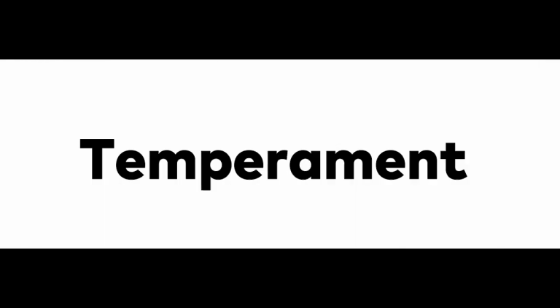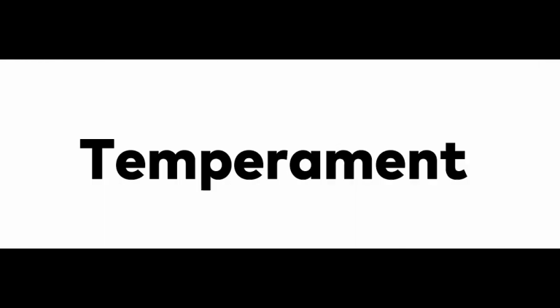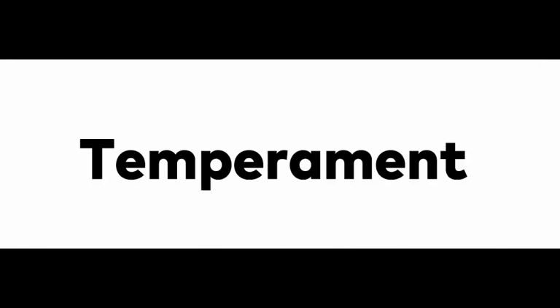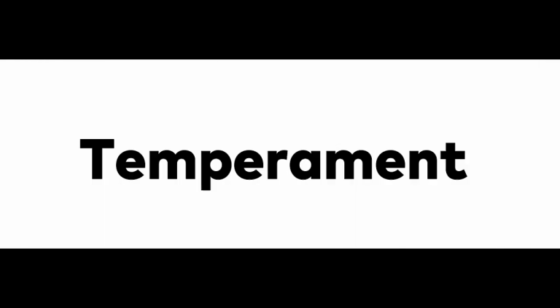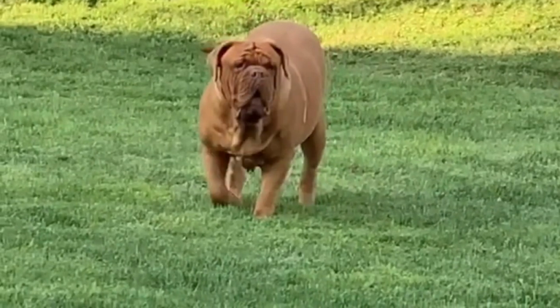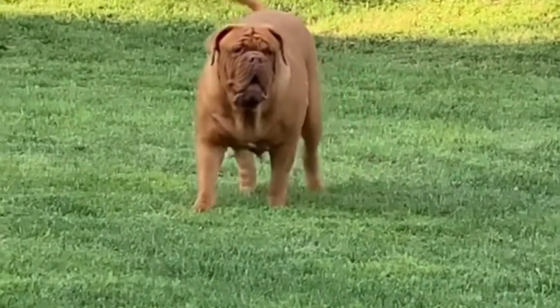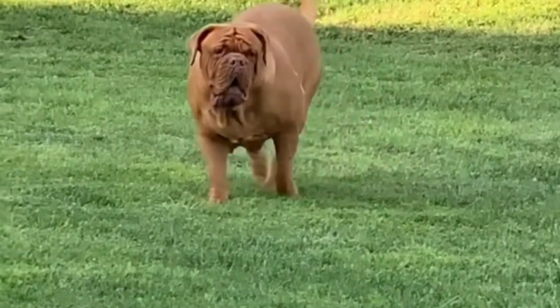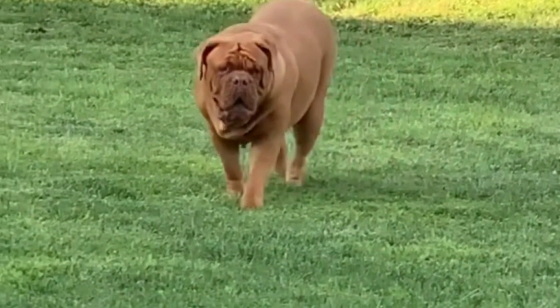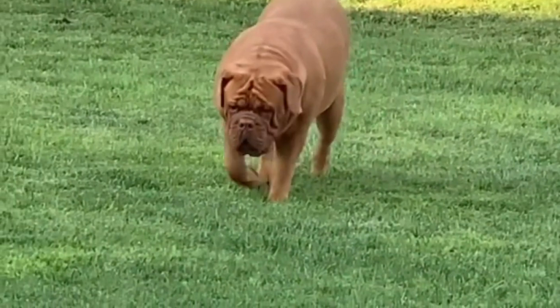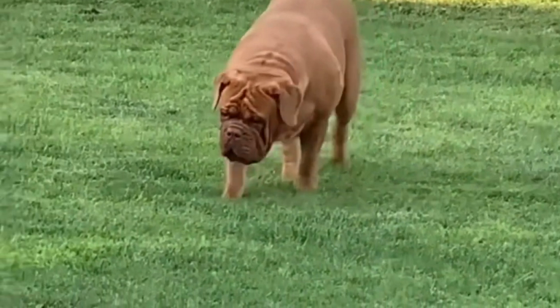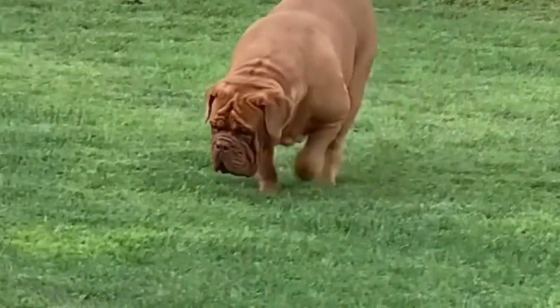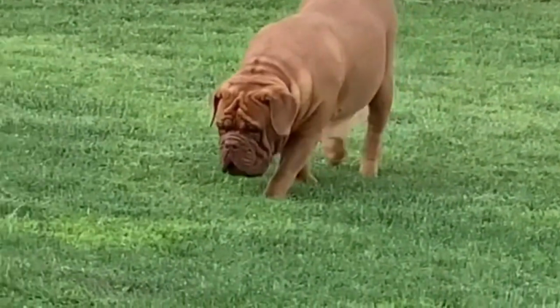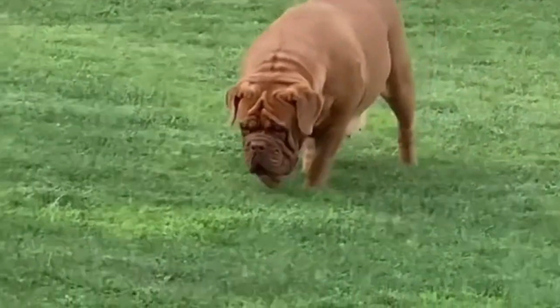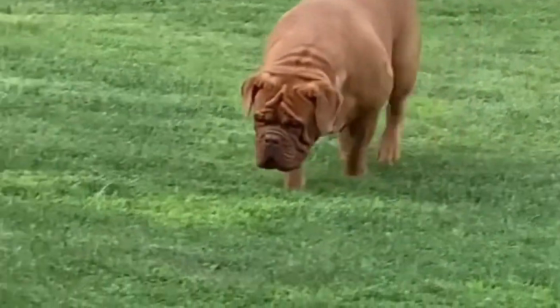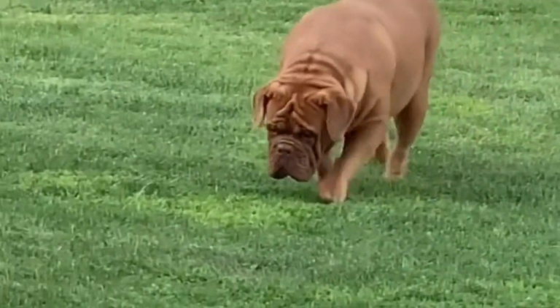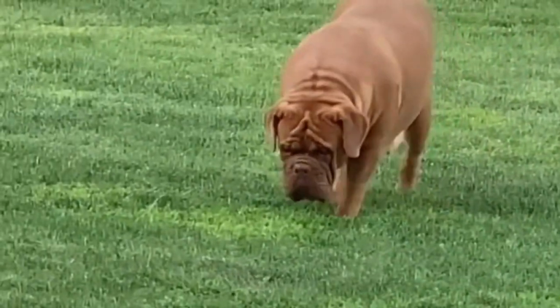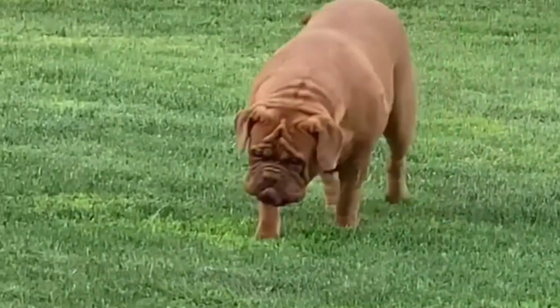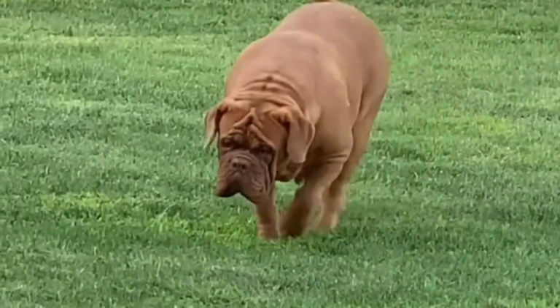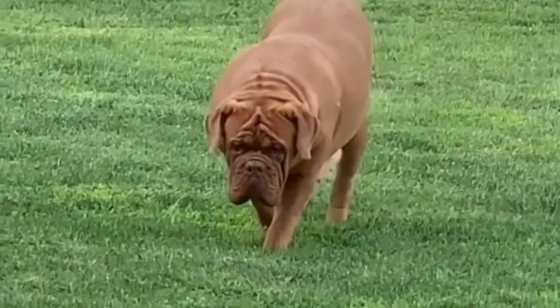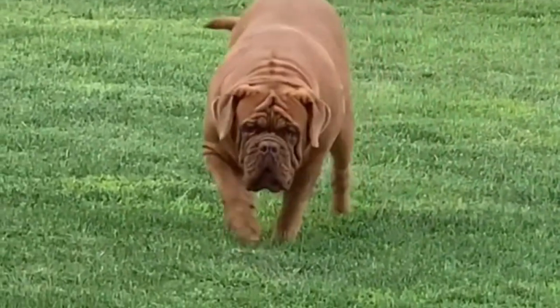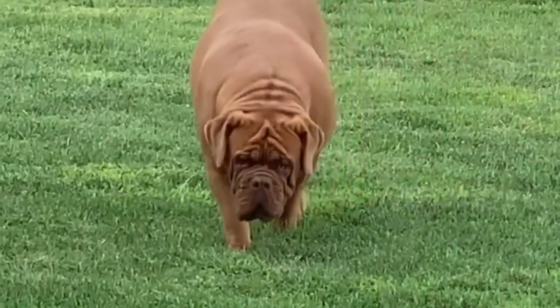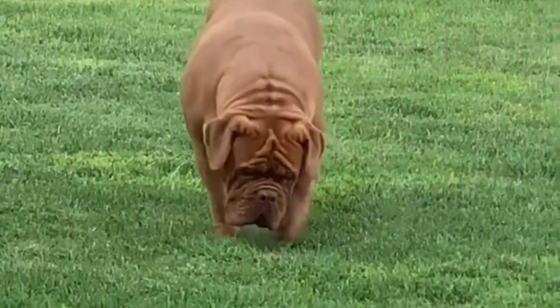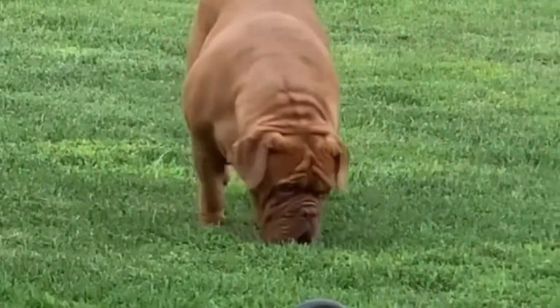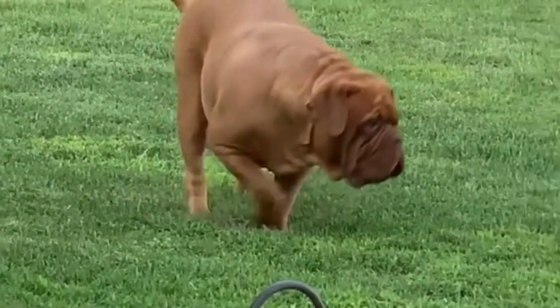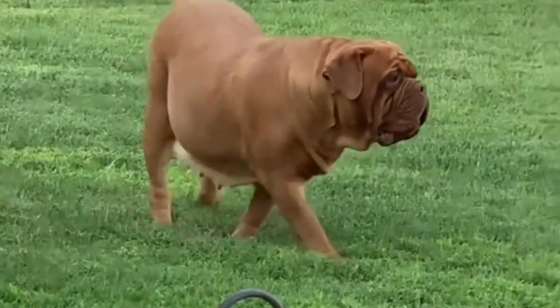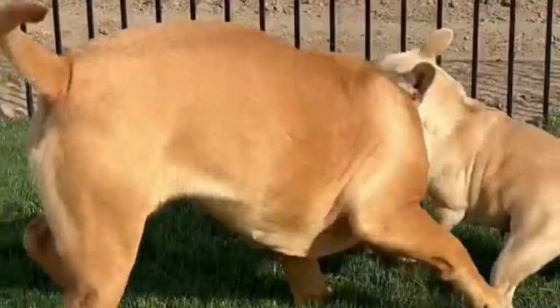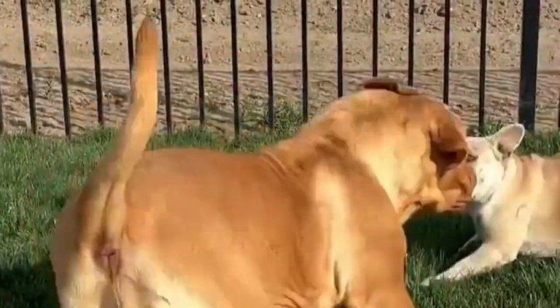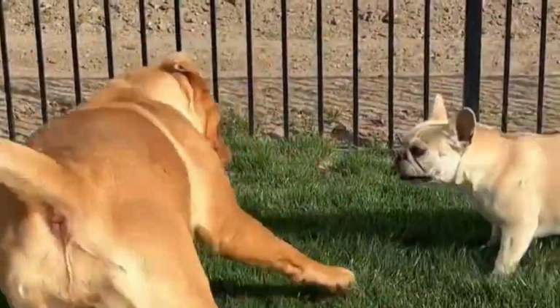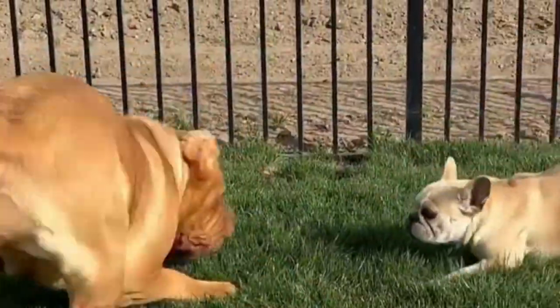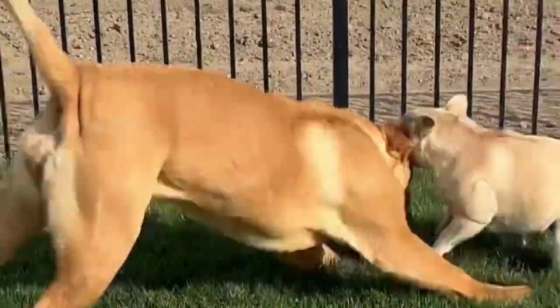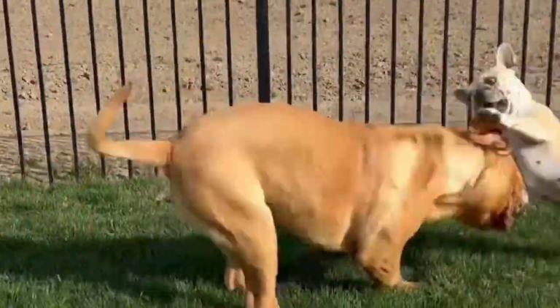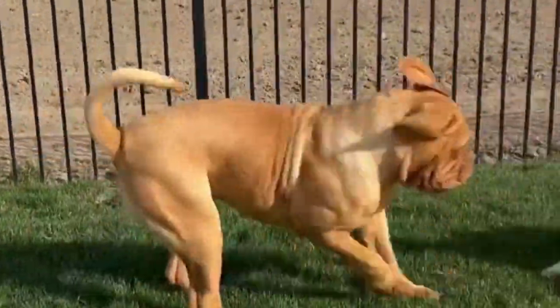Dogue de Bordeaux are friendly dogs with a warm, teddy bear-like disposition. They're remarkably calm with family and children, though you should always supervise your dog when kids are around.